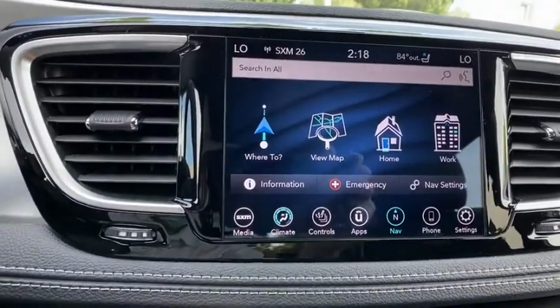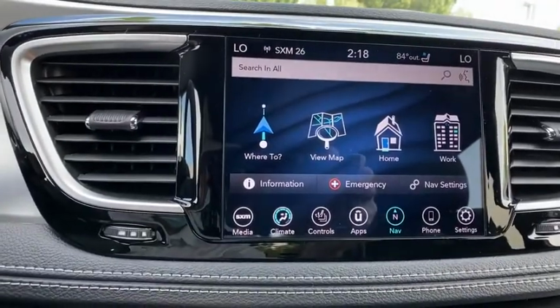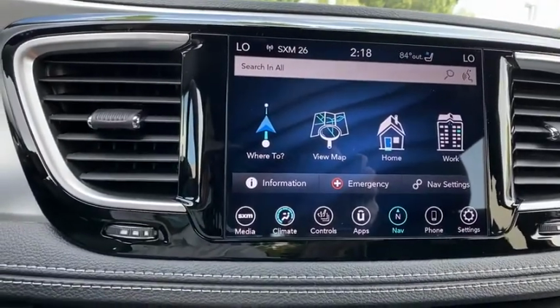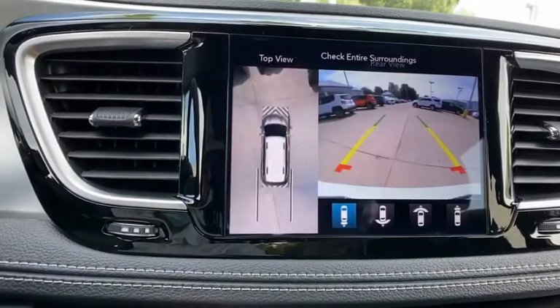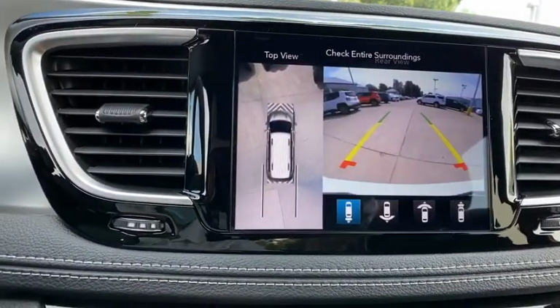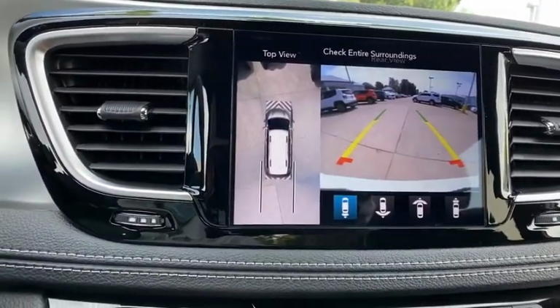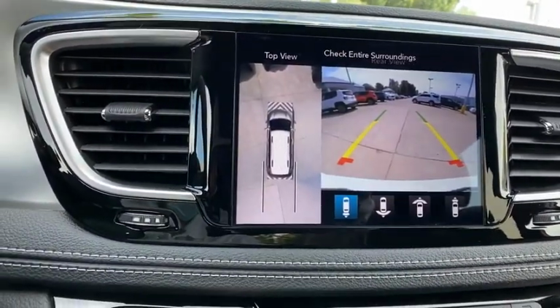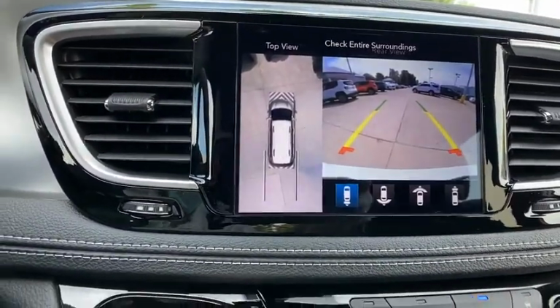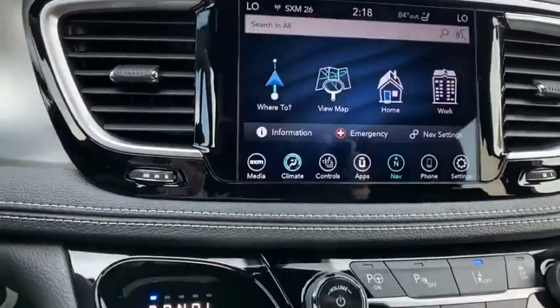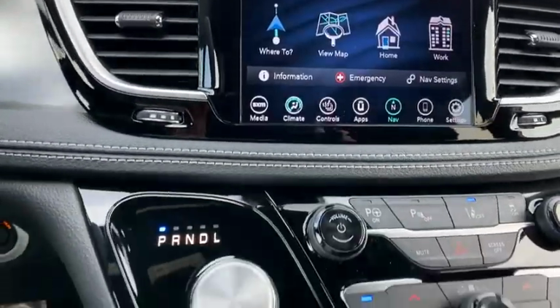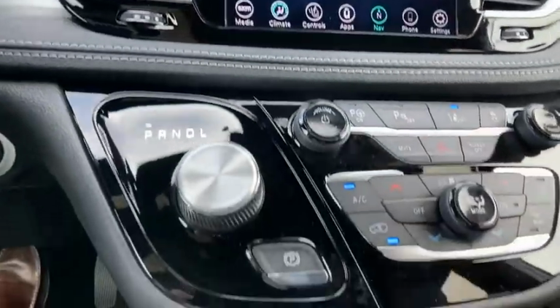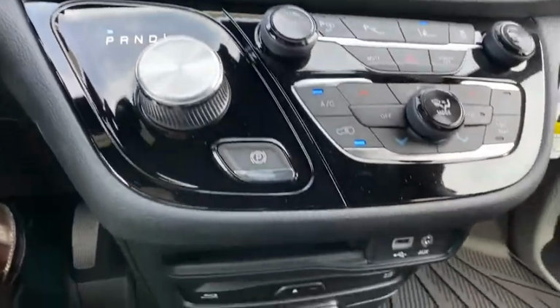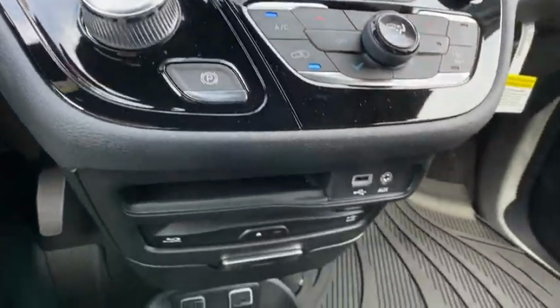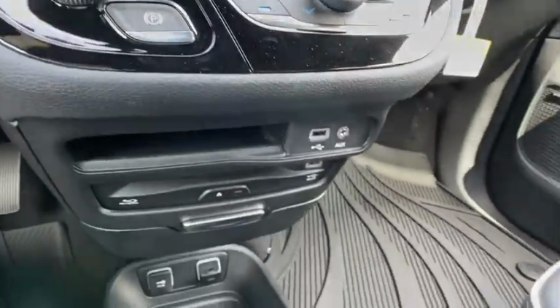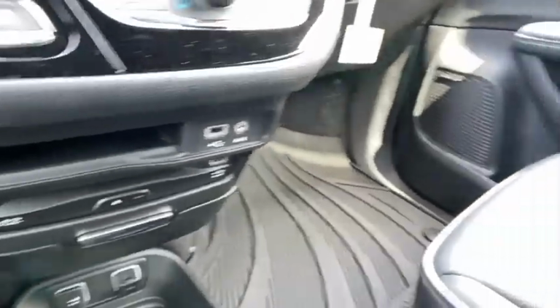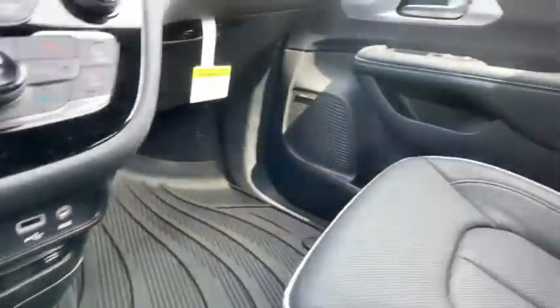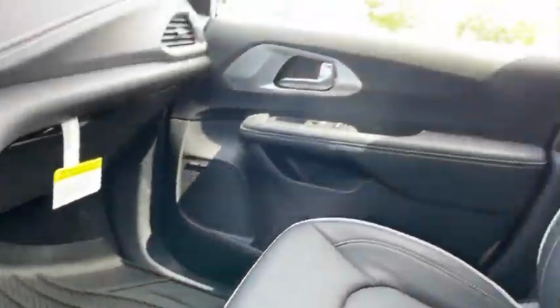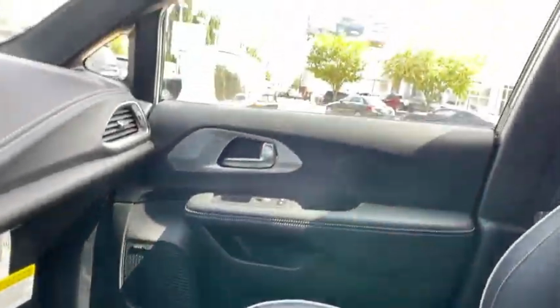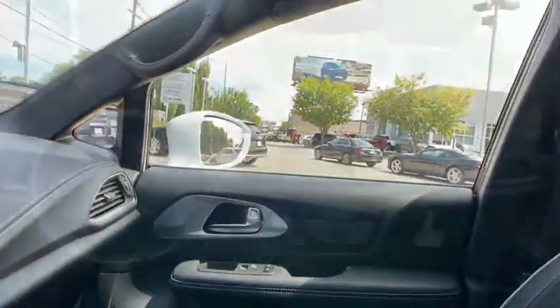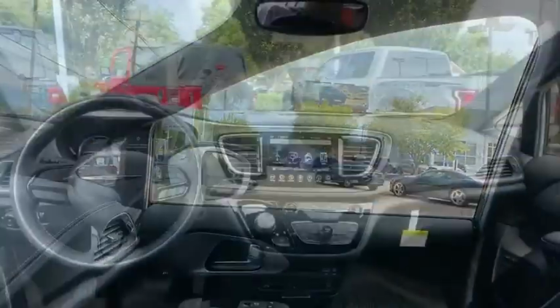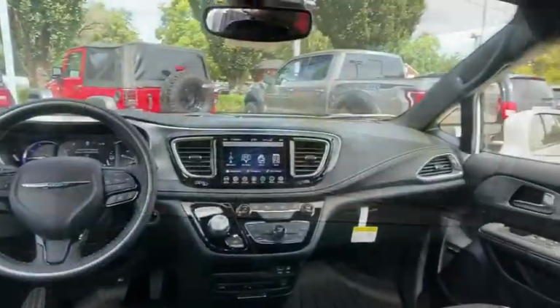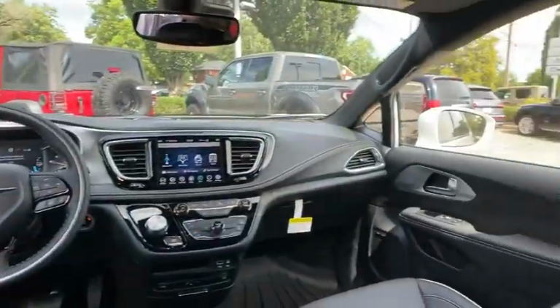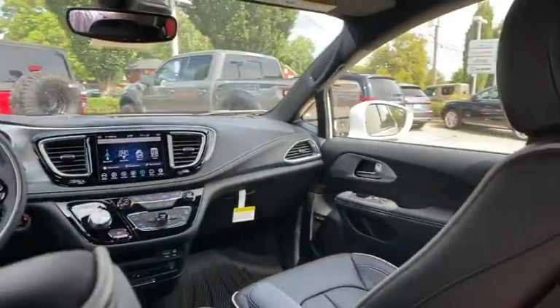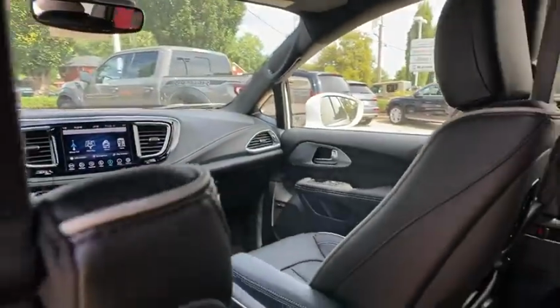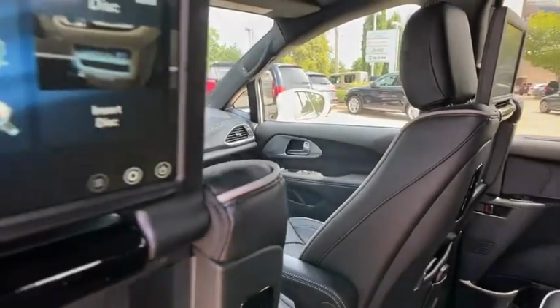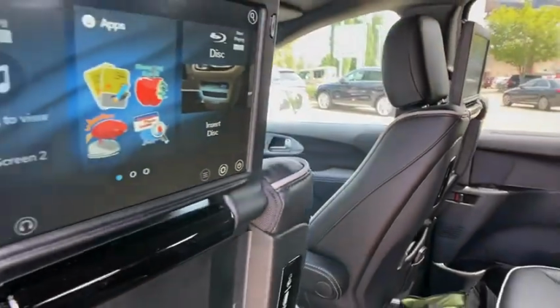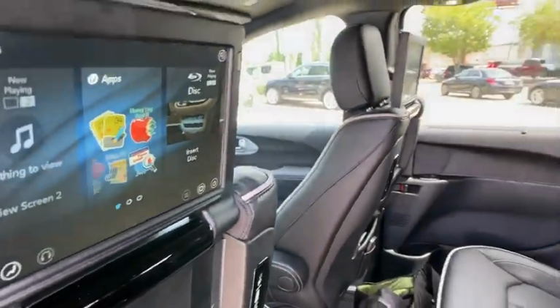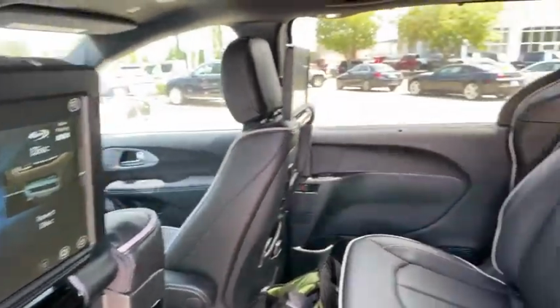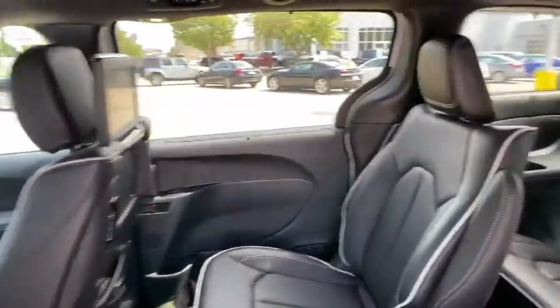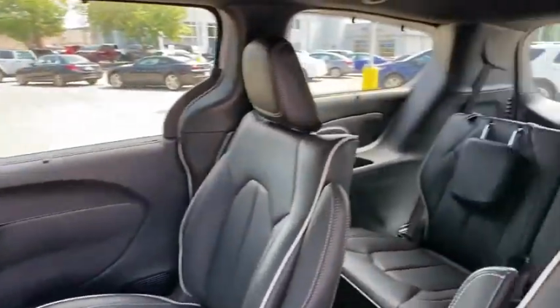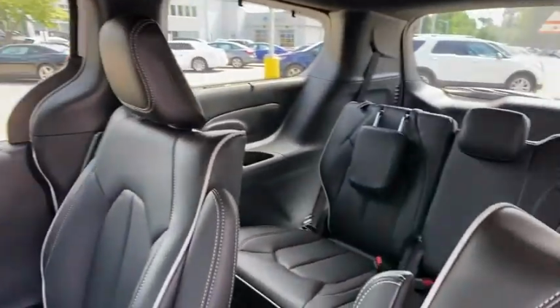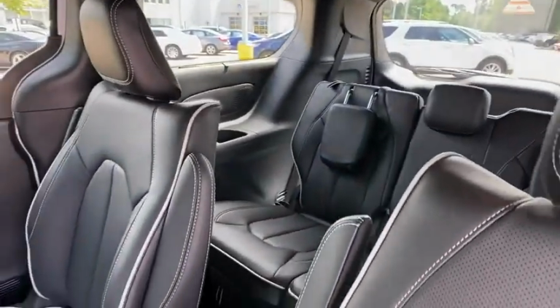Compass, electronic stability control, fog lights, heated front seats, heated steering wheel, security system, power windows, rear window defroster, trip computer, remote keyless entry, and tachometer.